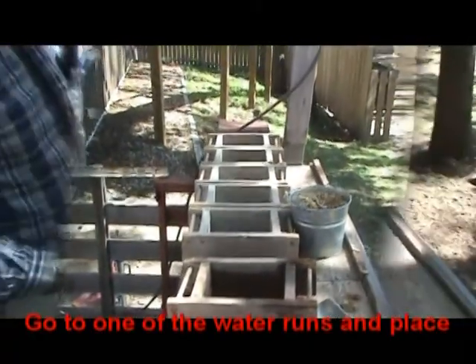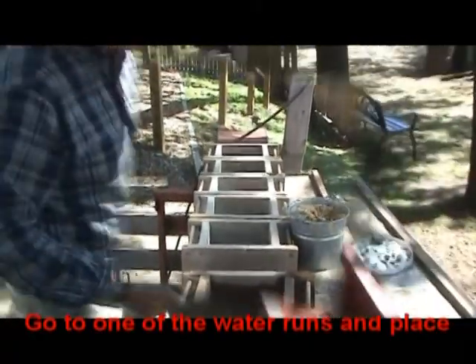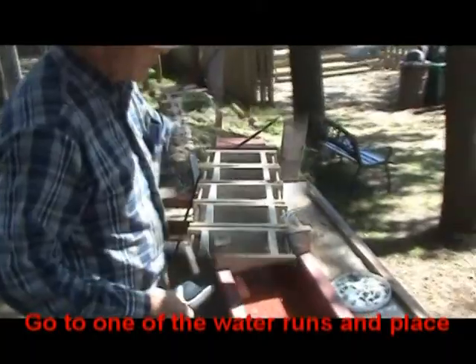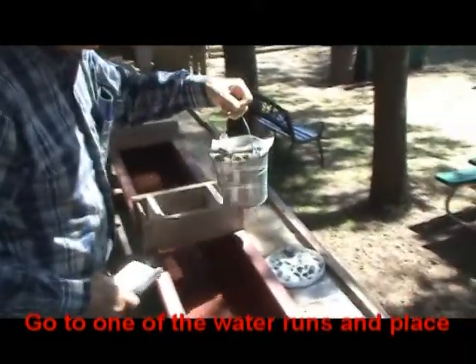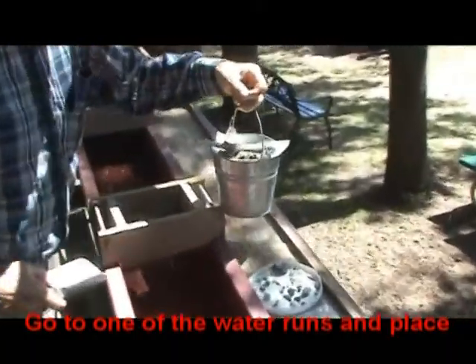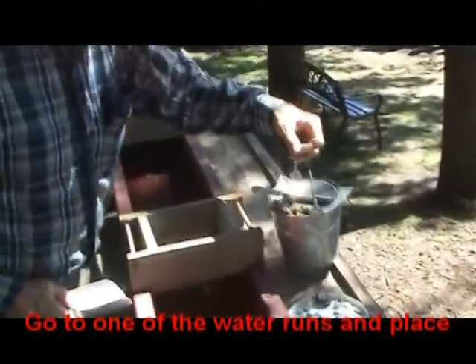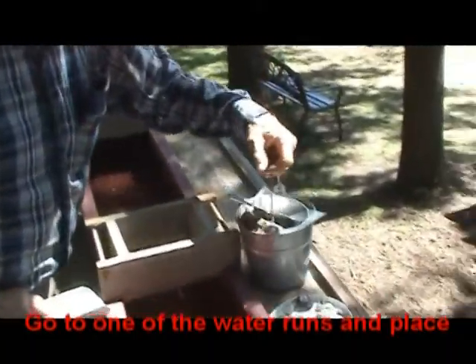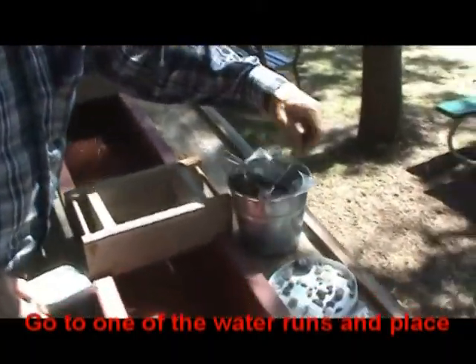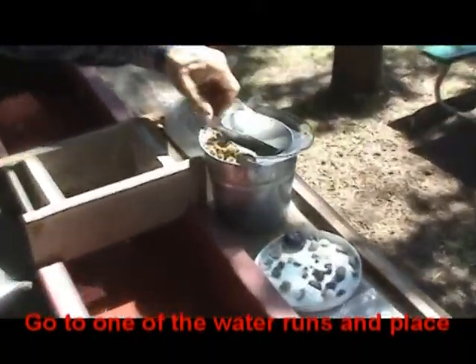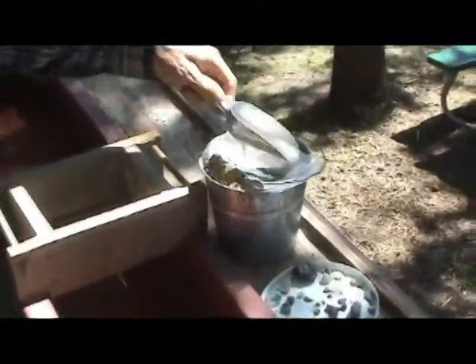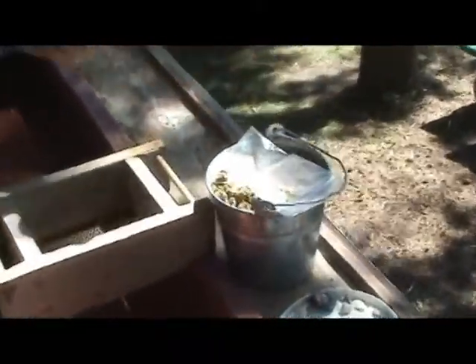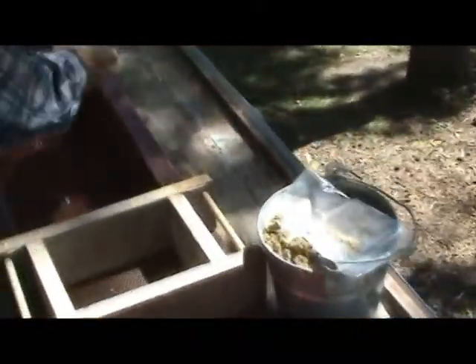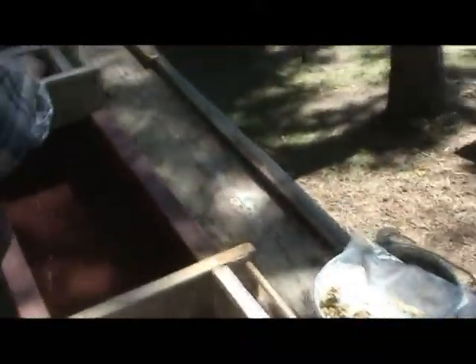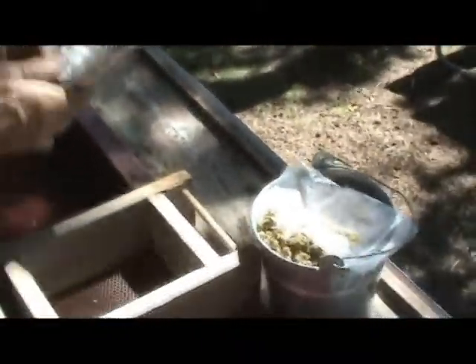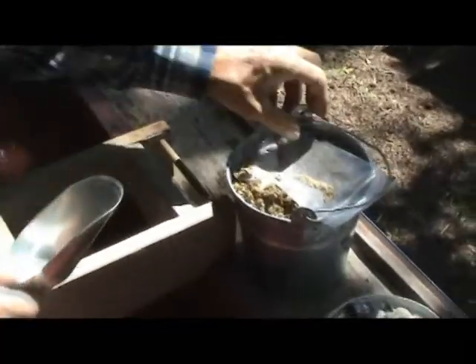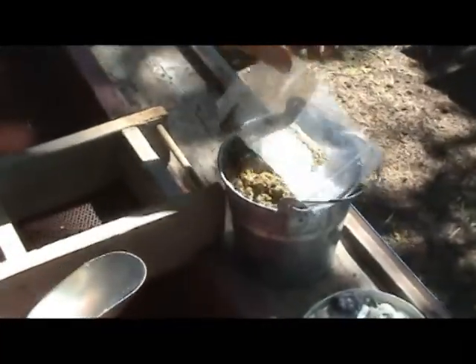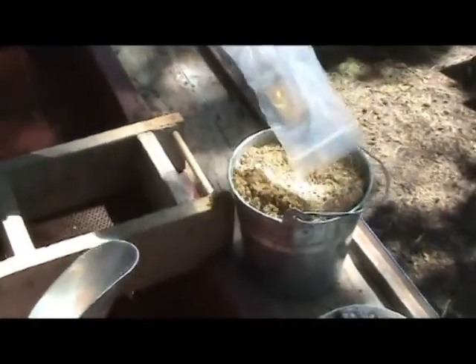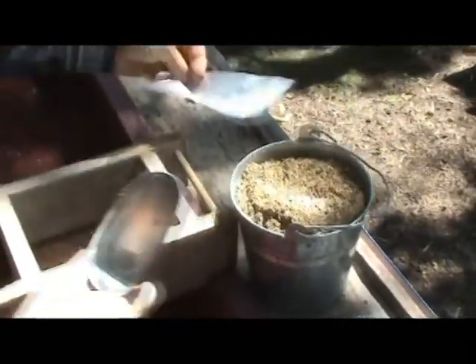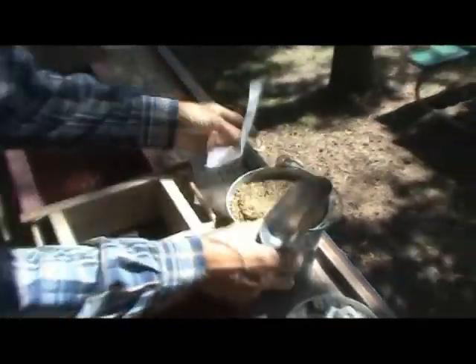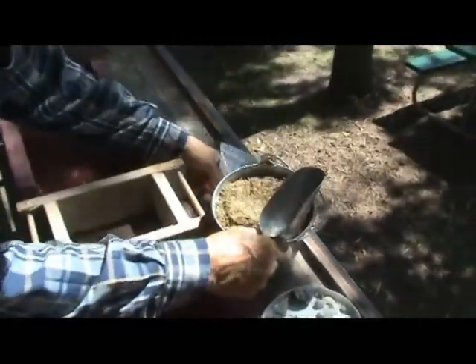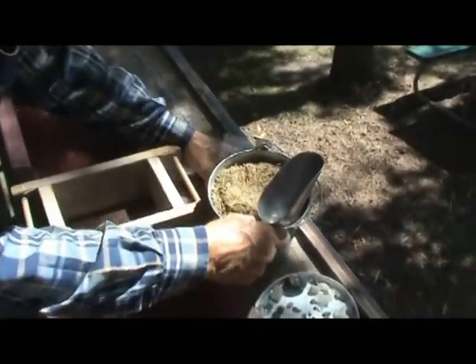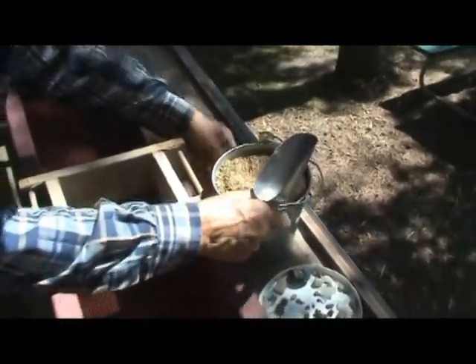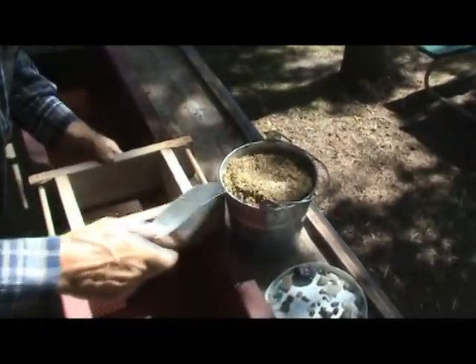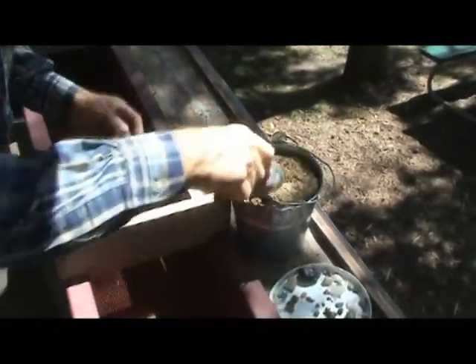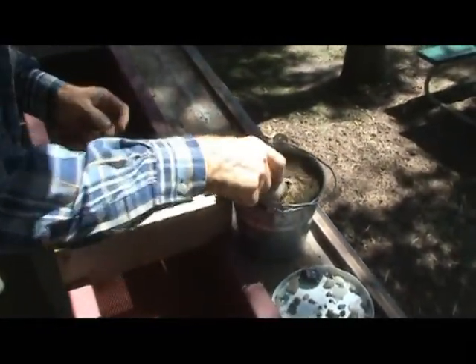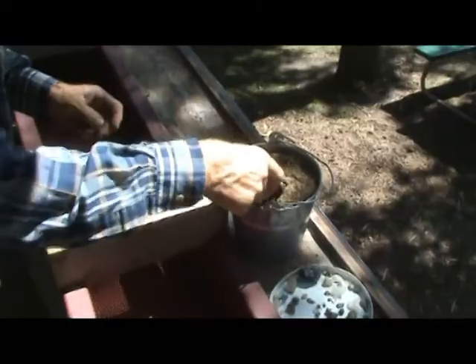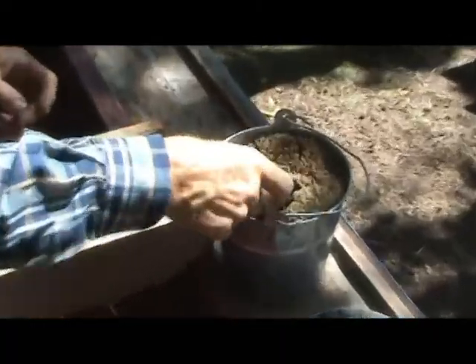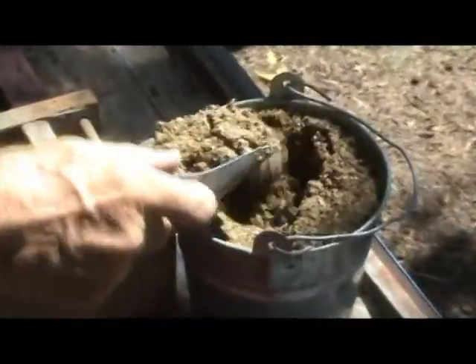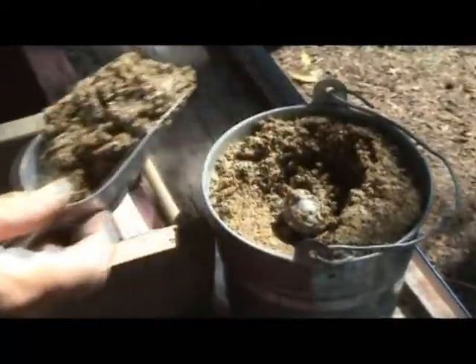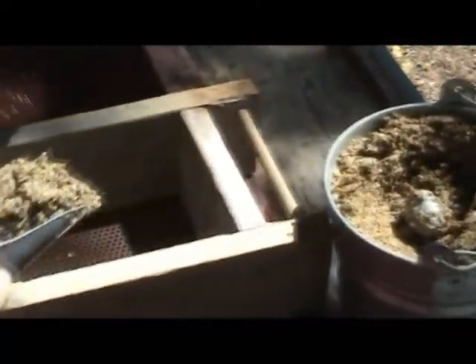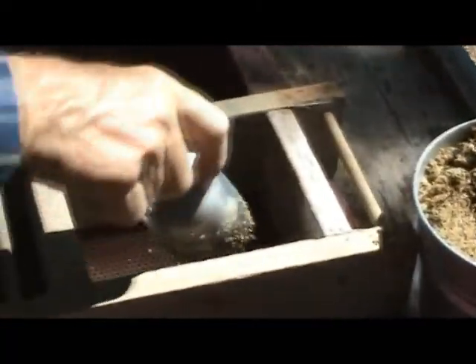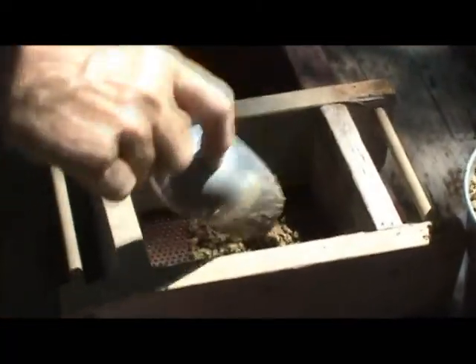We place it on this board. We take the scoop out, lay the bag down underneath the bucket. Then we take a scoop of sand and place it in the slush box.